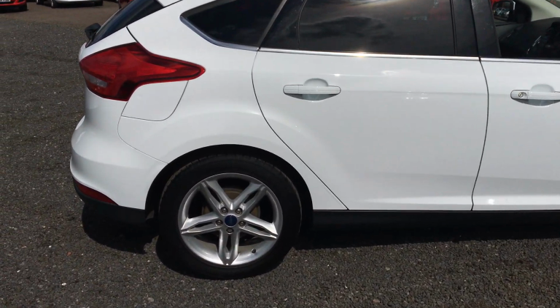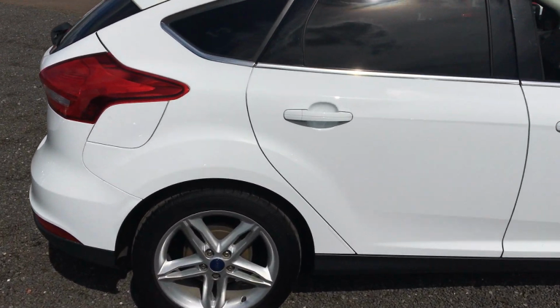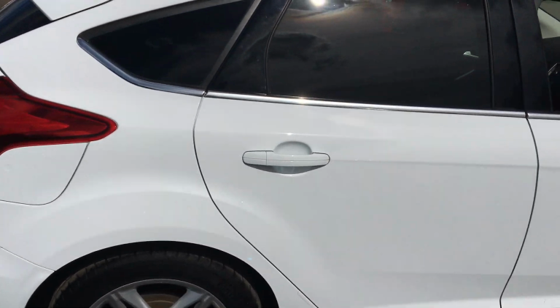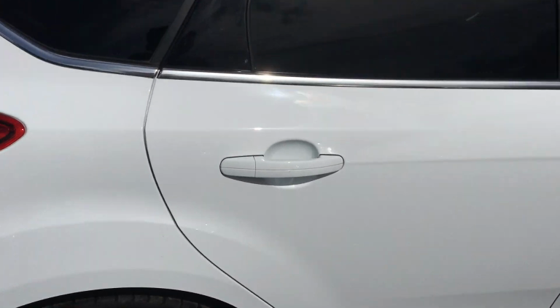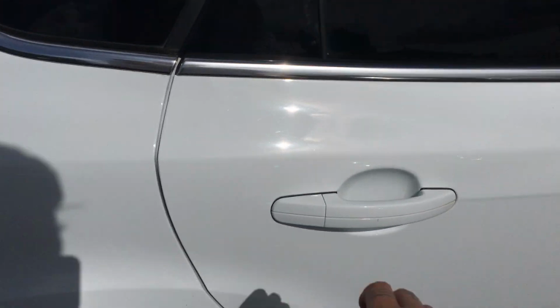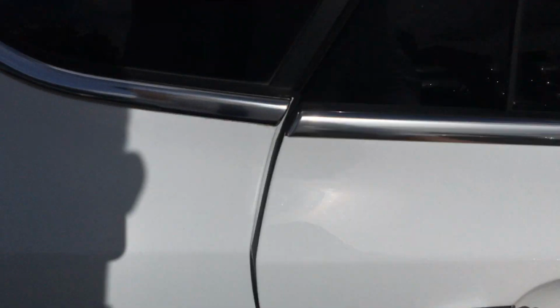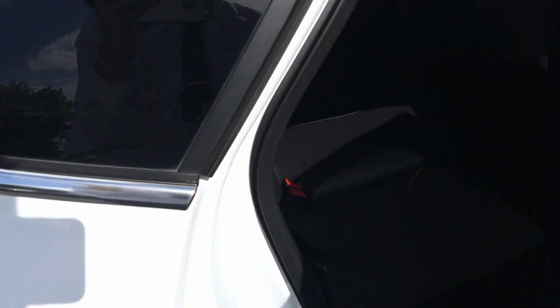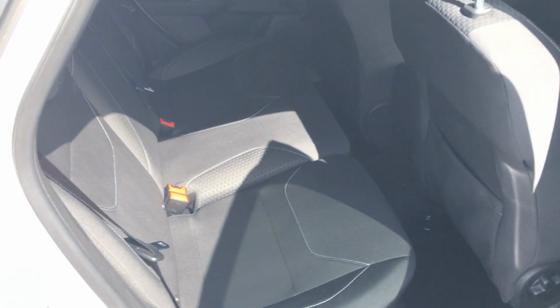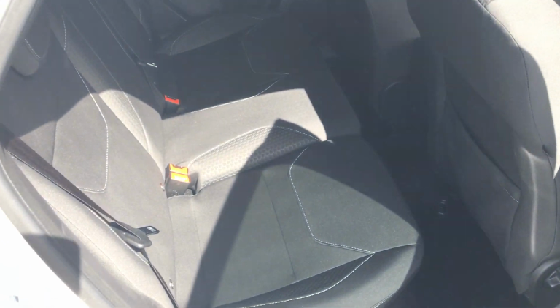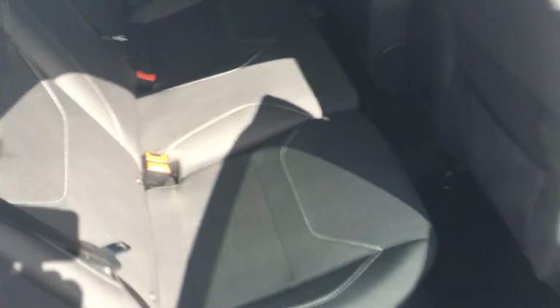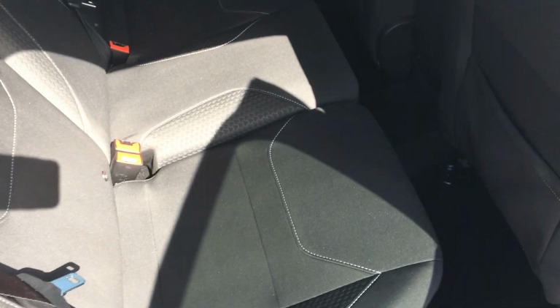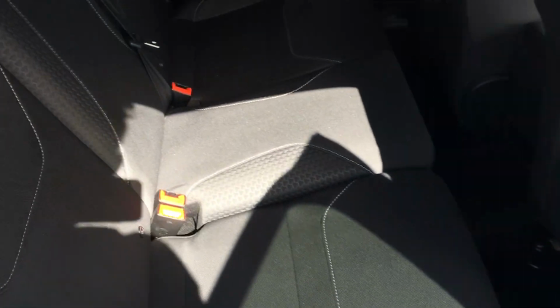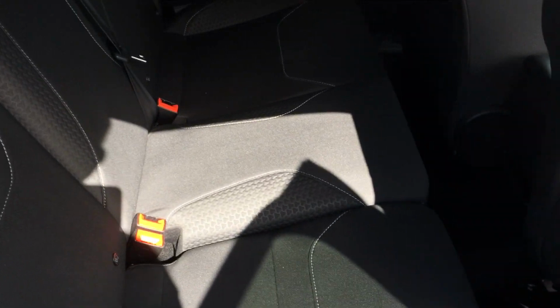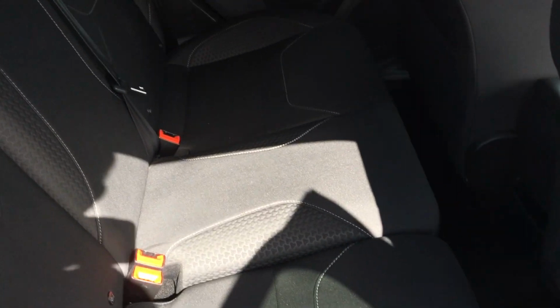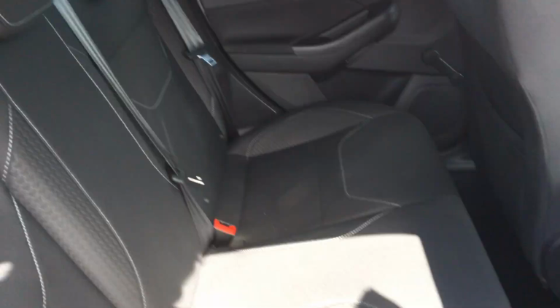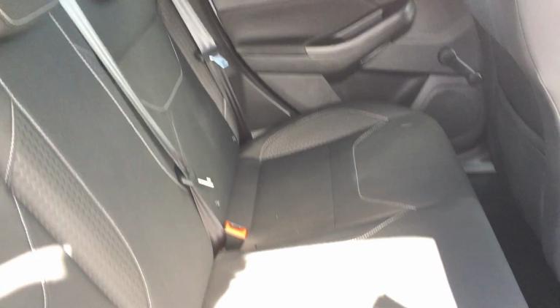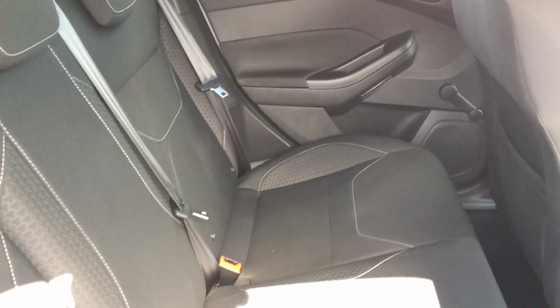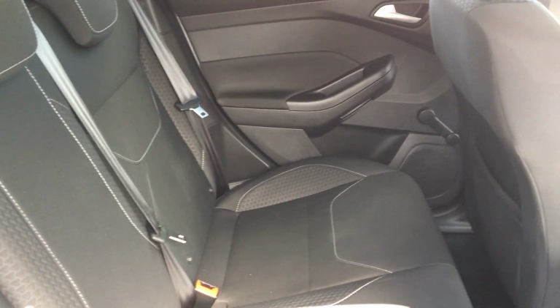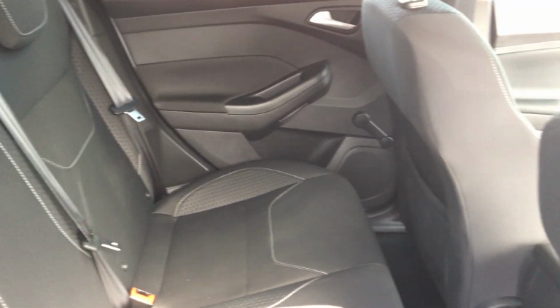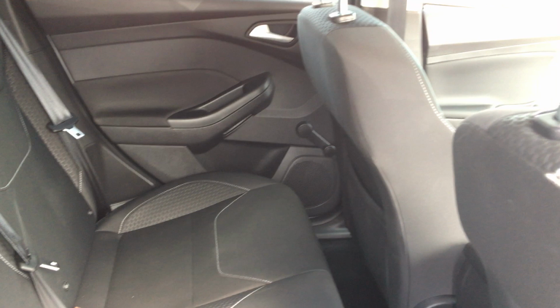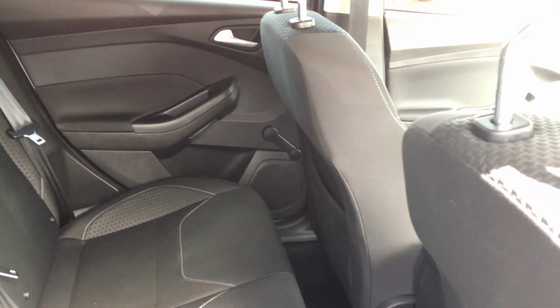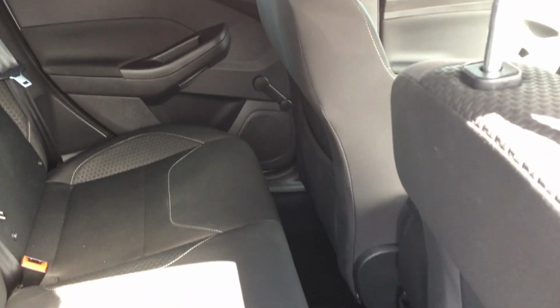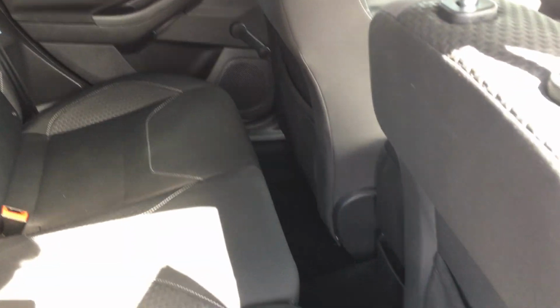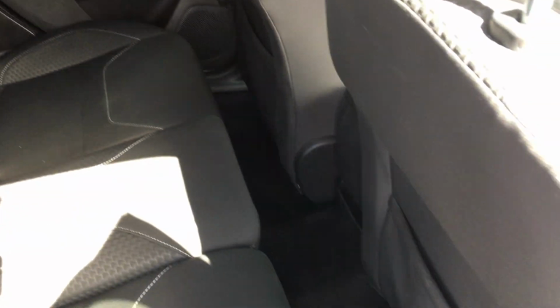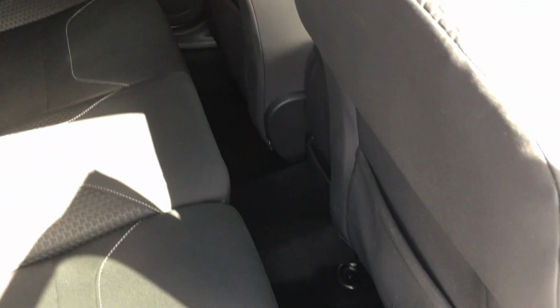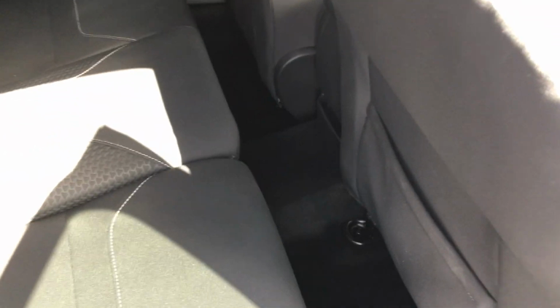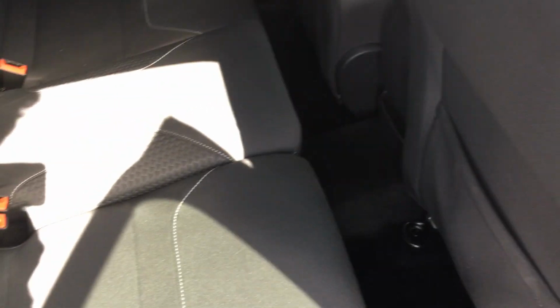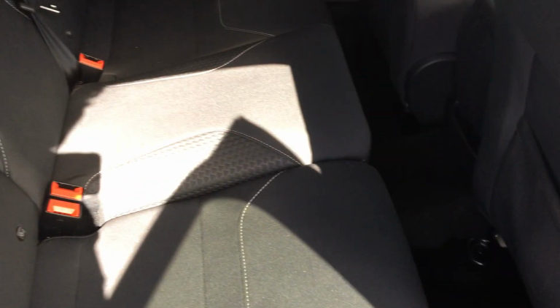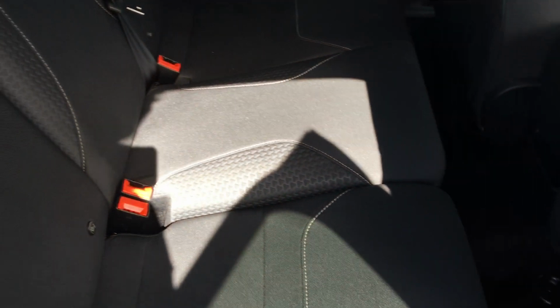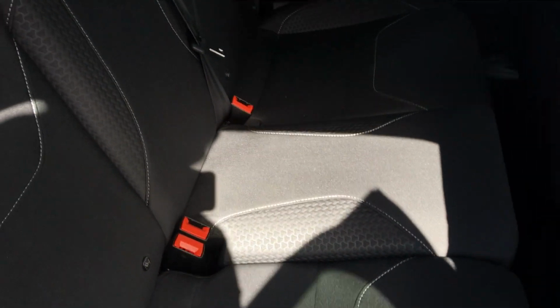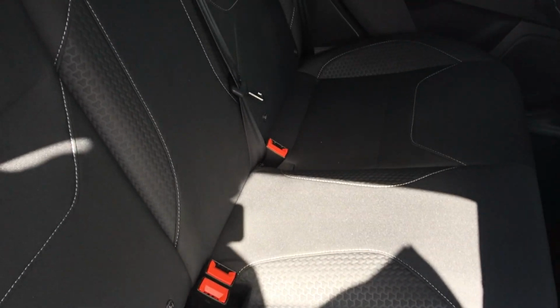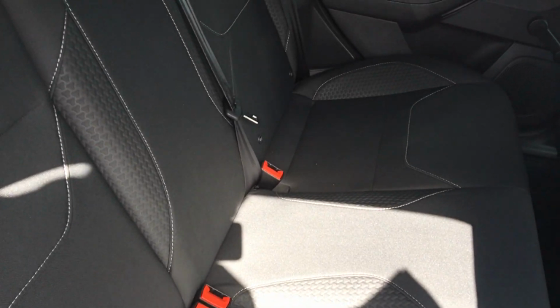Onto the rear of the vehicle, cloth stitch upholstery all the way through, front and rear, storage in the back and isofix seats.